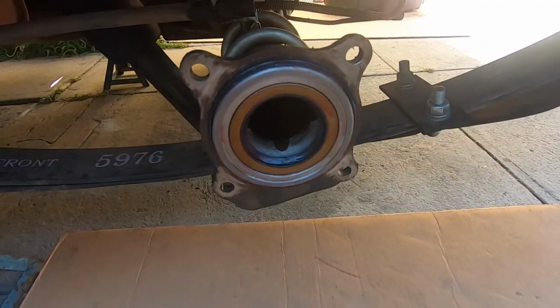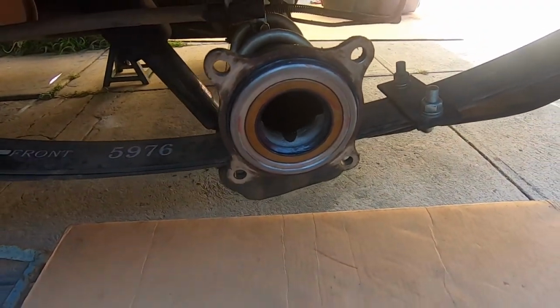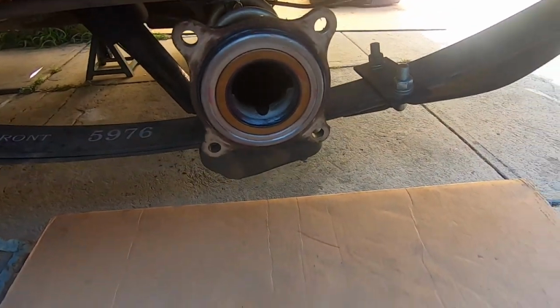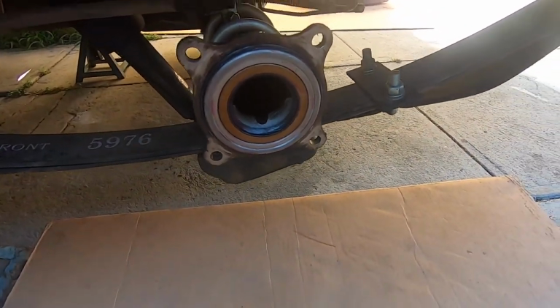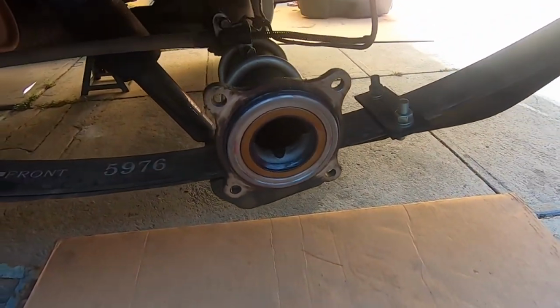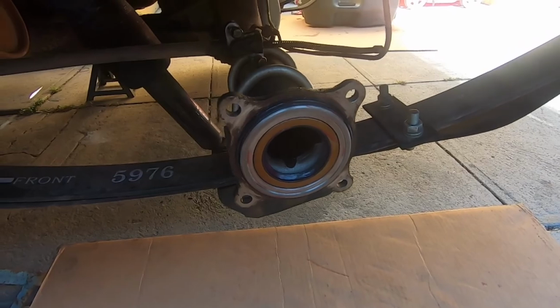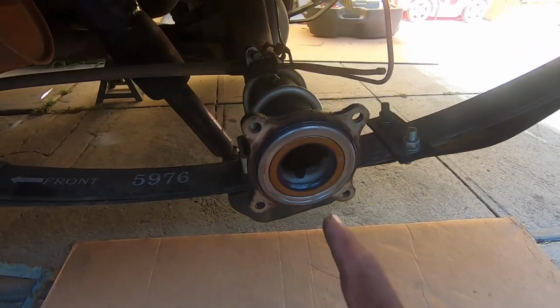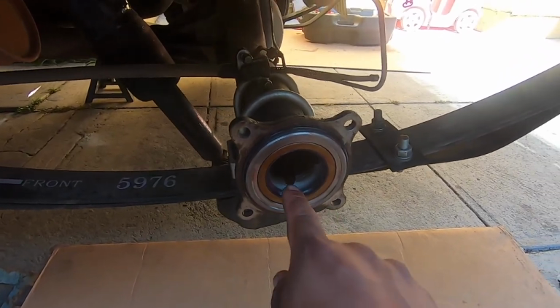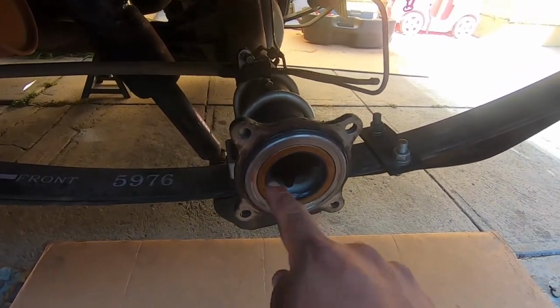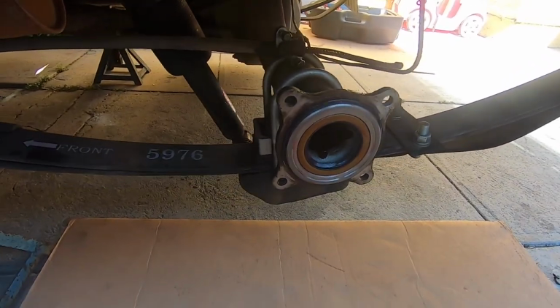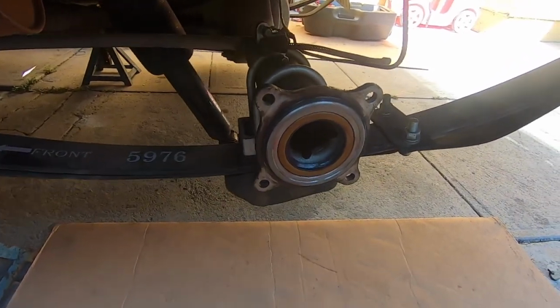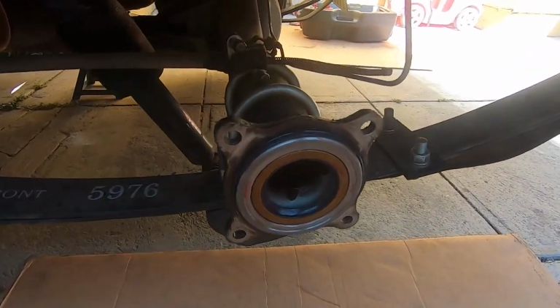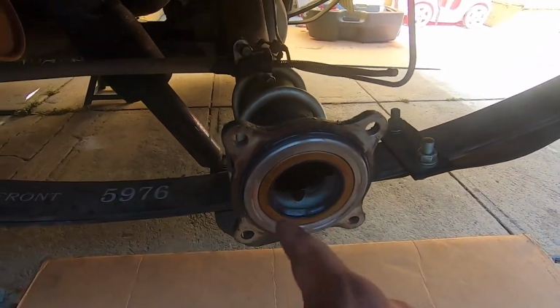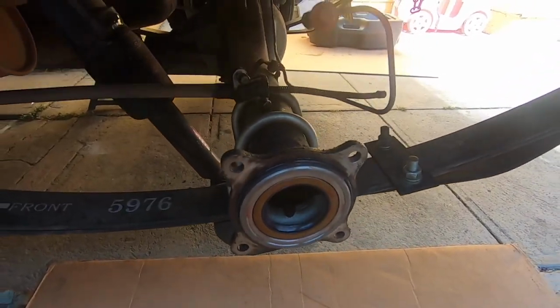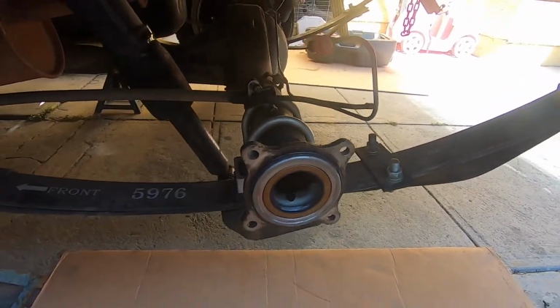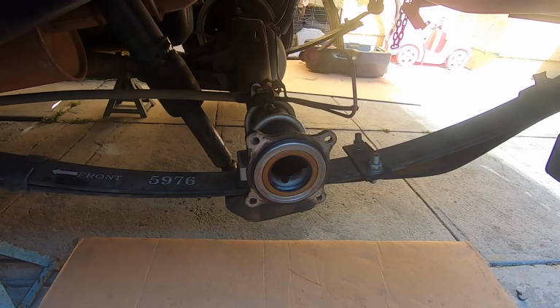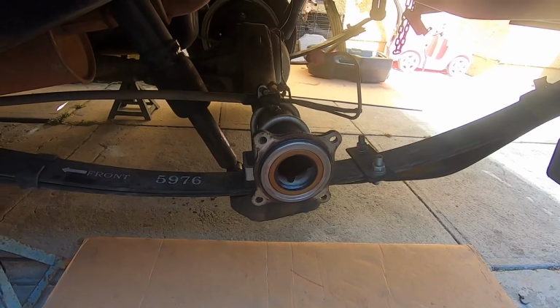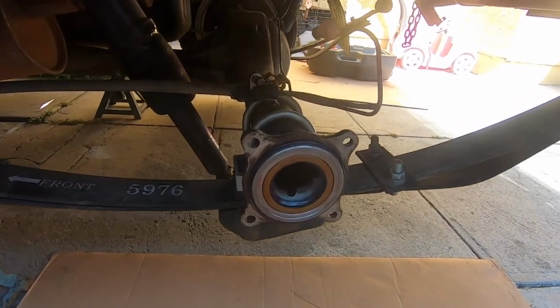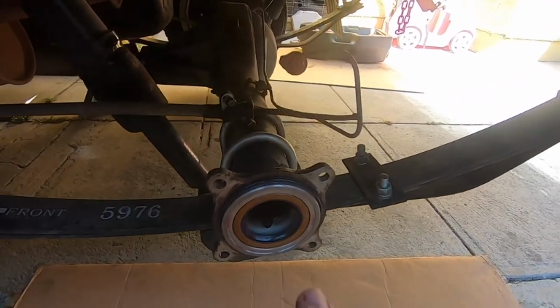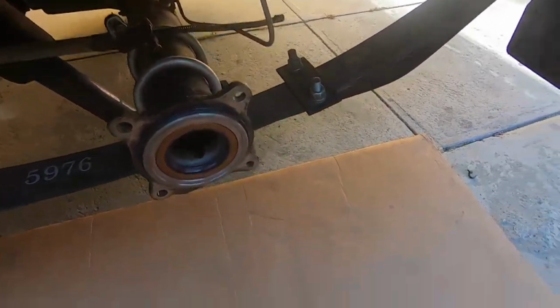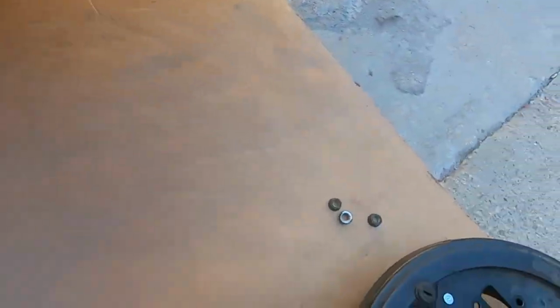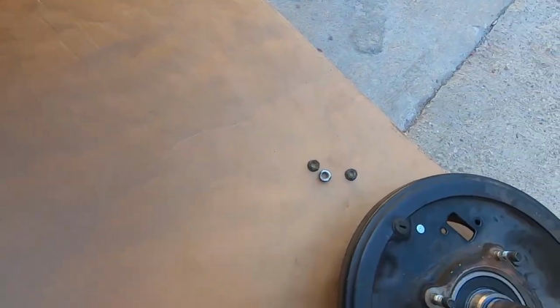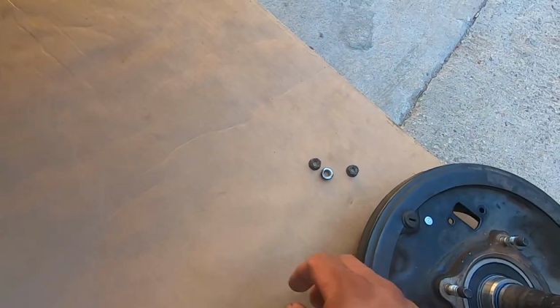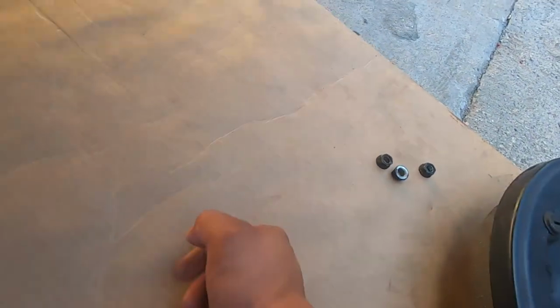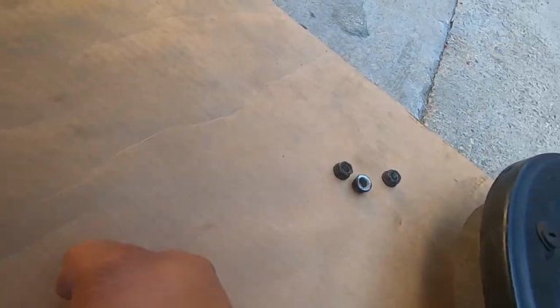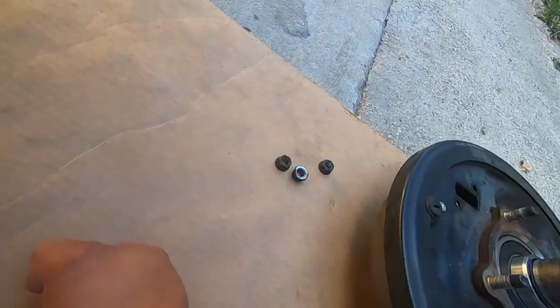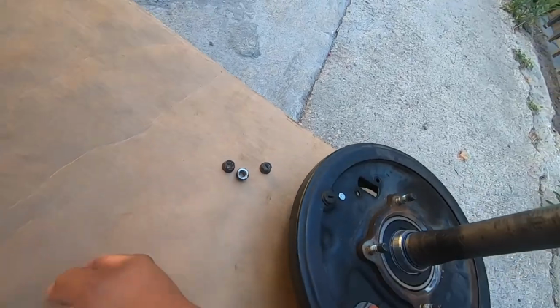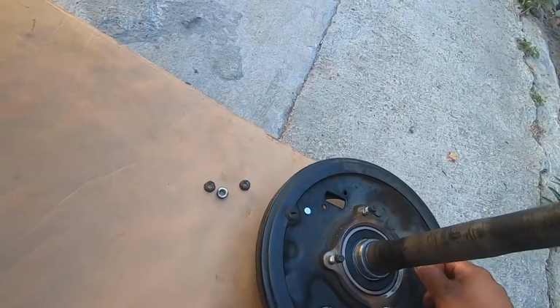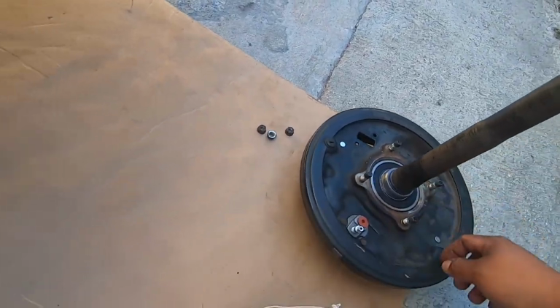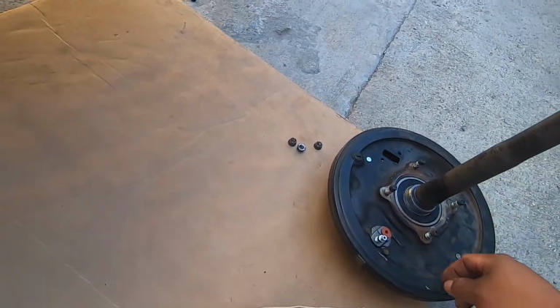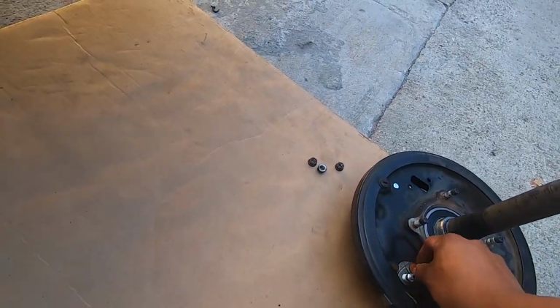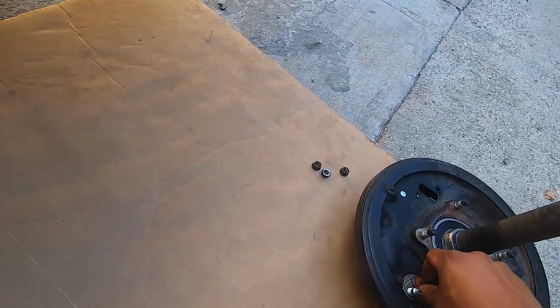Now that we have that seal in, we're gonna install the axle. I'm gonna need two hands to do that — we're gonna try not to drag it too much on the inside of the seal, and it should go right in. Then we're gonna put the four nuts for the backing plate and connect the brake line.